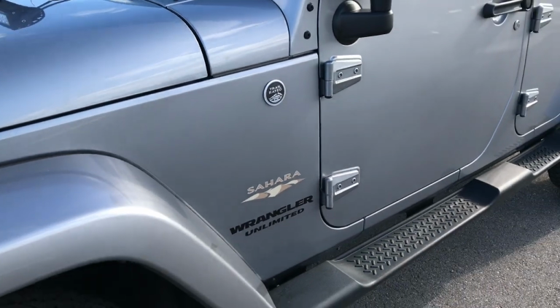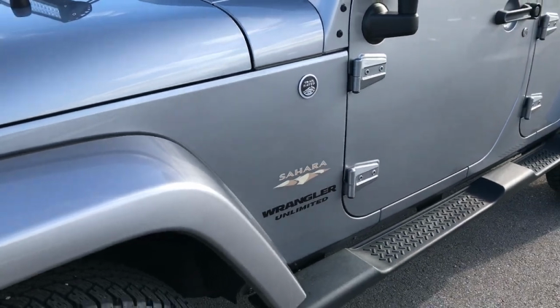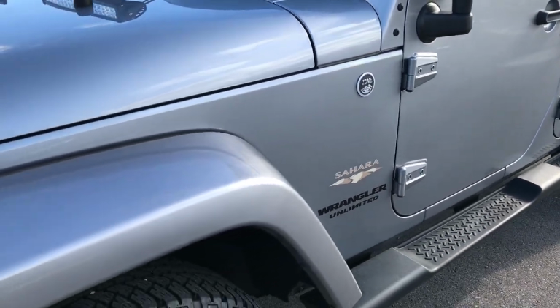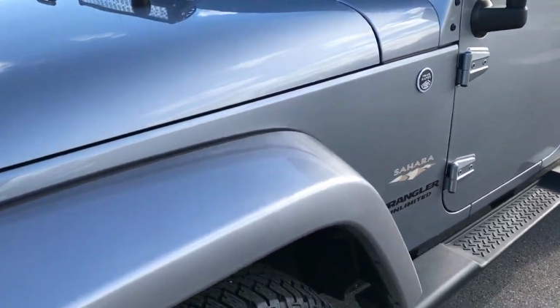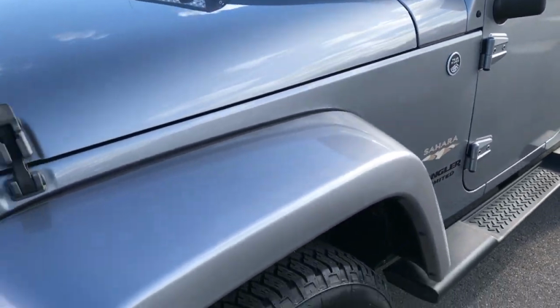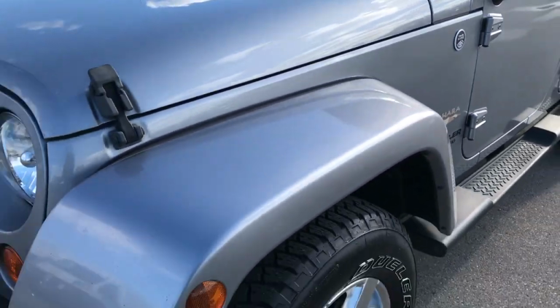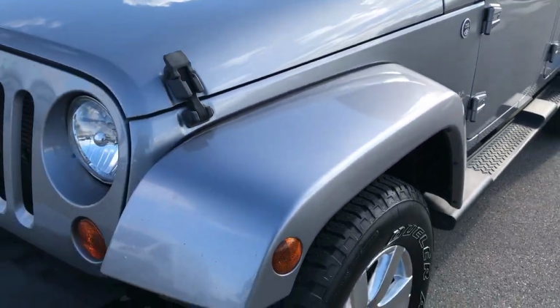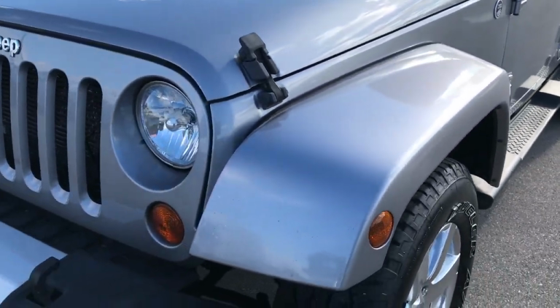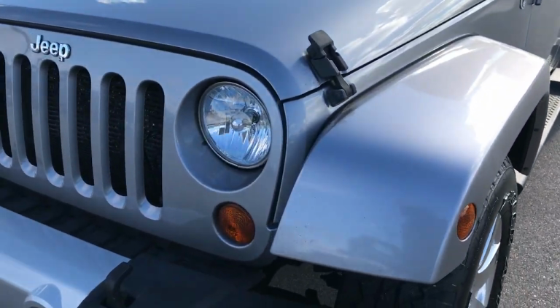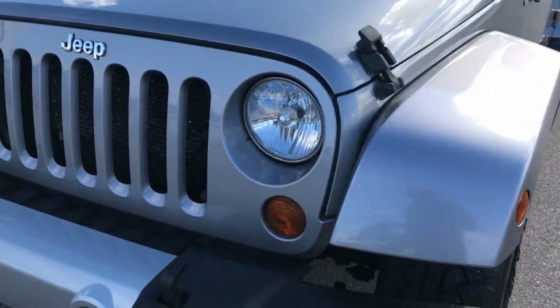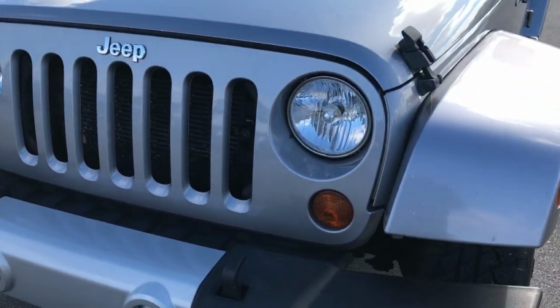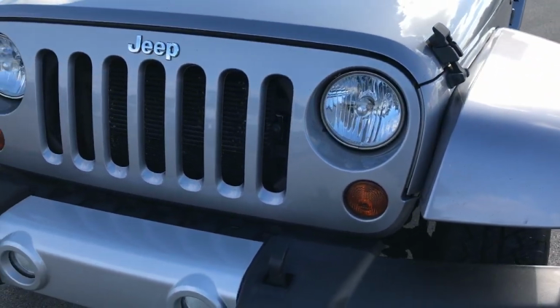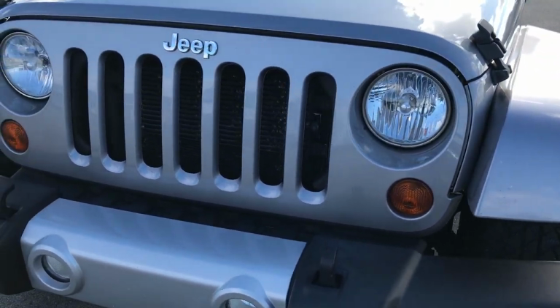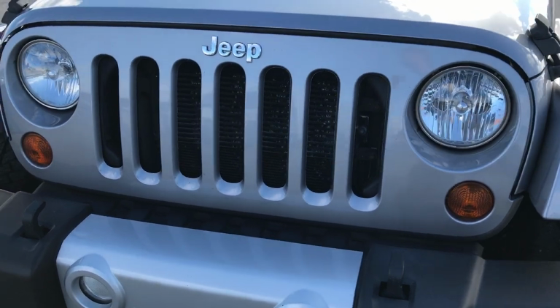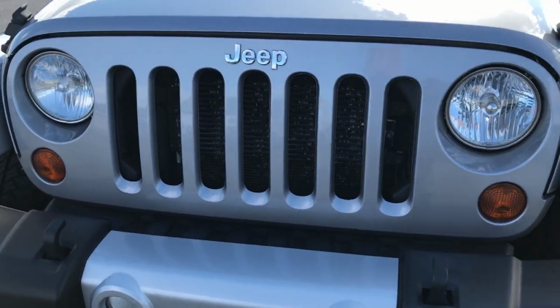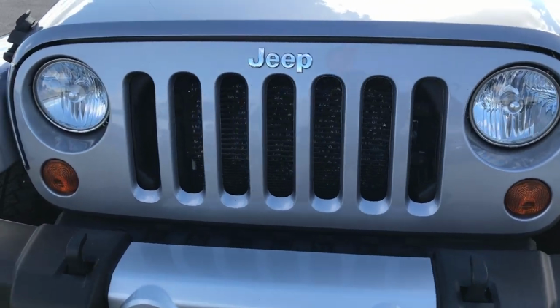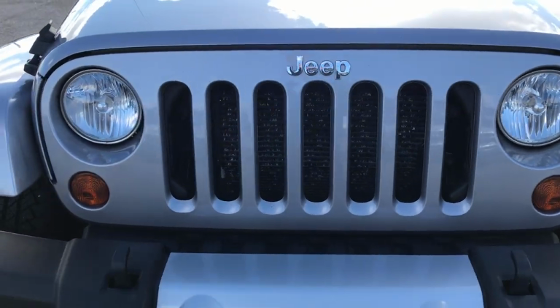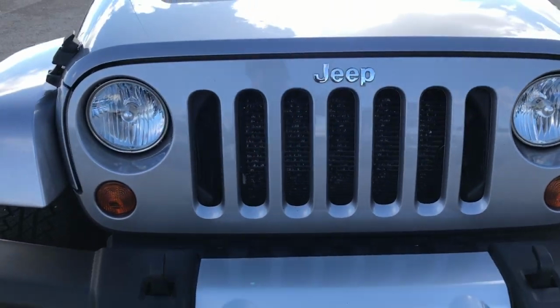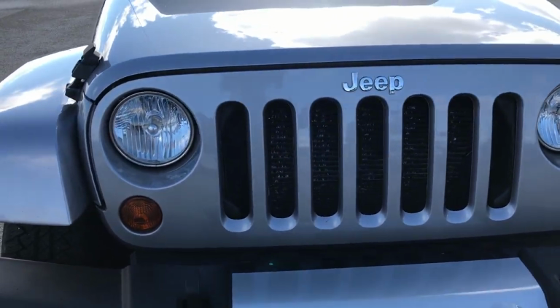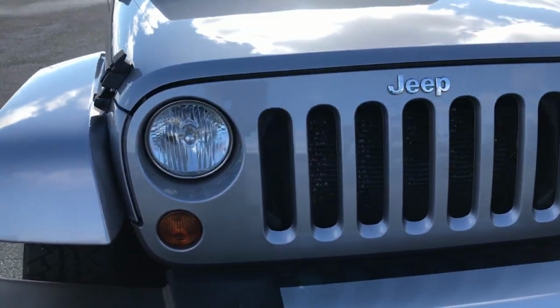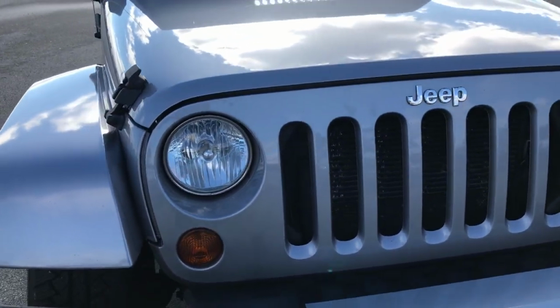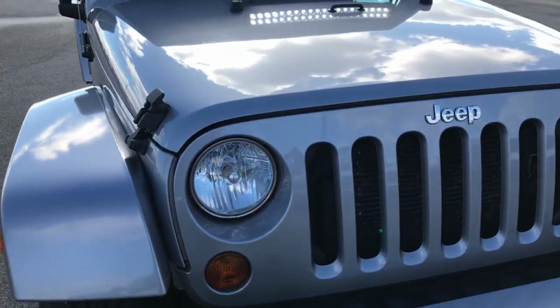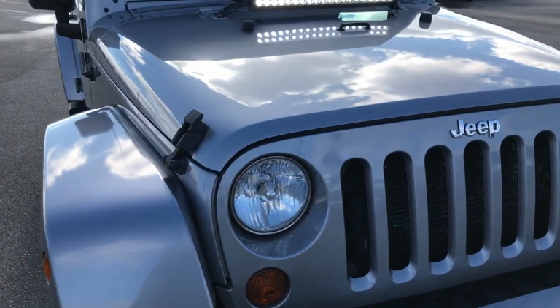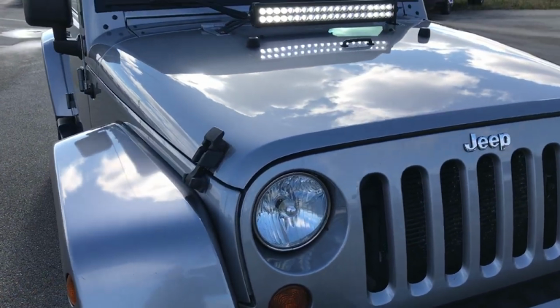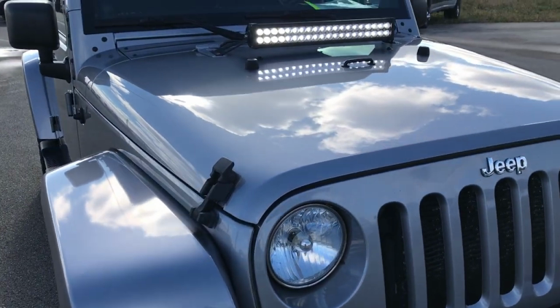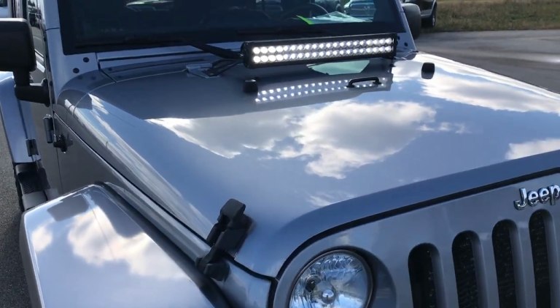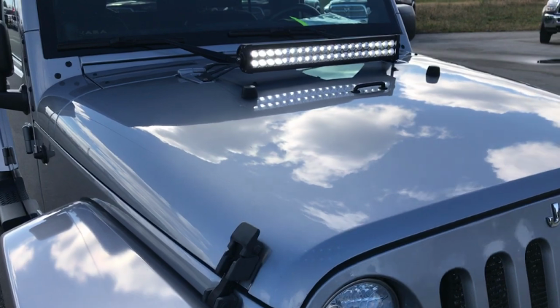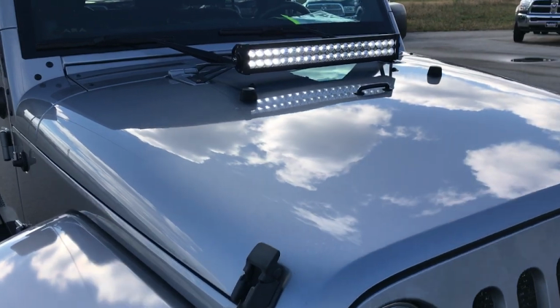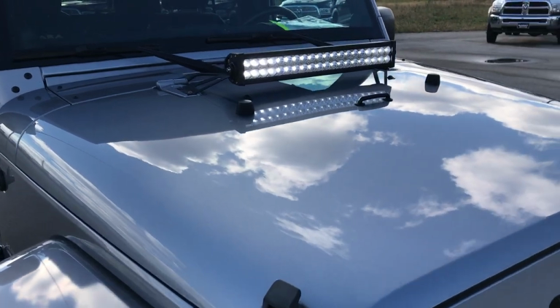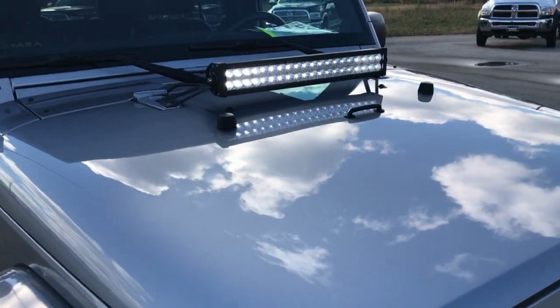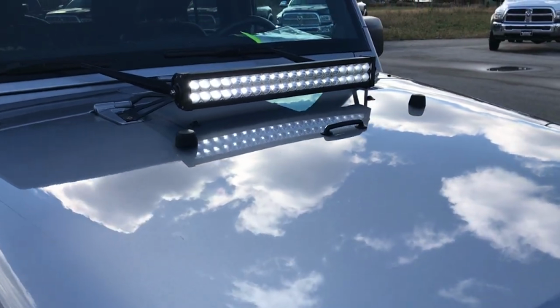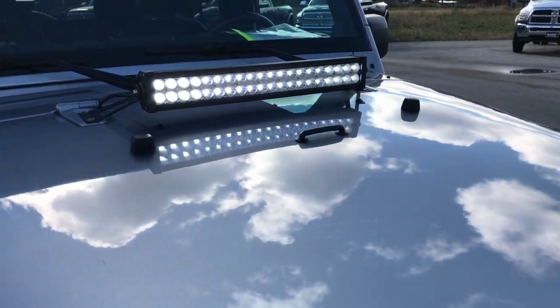We shoot all of our videos in 1080p. So if you have HD capabilities on your computer, tablet or smartphone device, turn them on now because it's like you're right here looking at the vehicle with us.